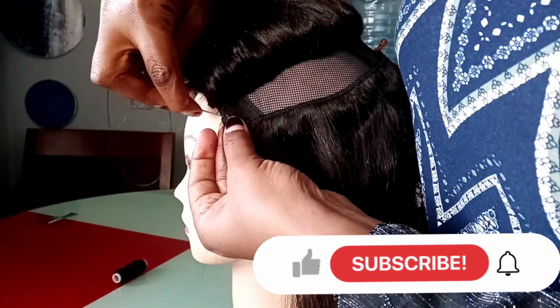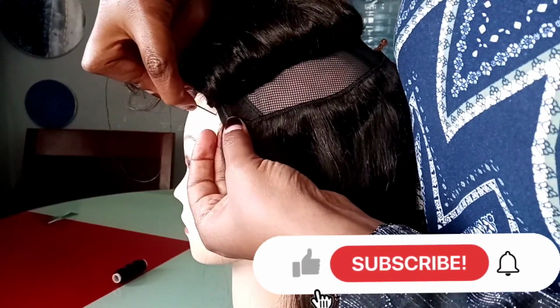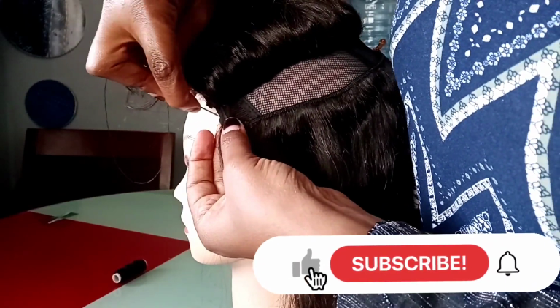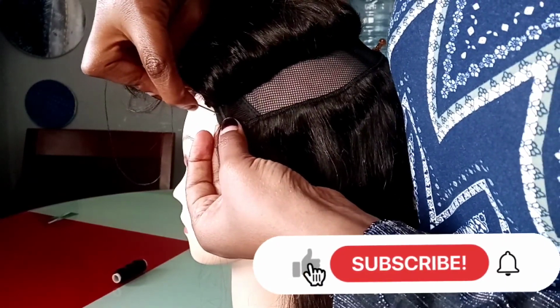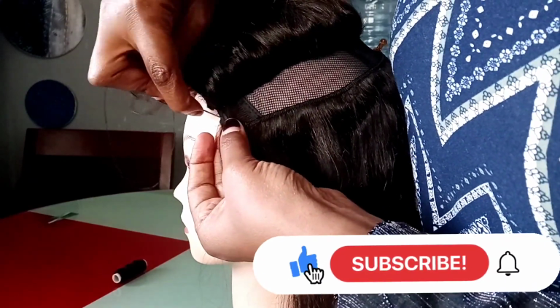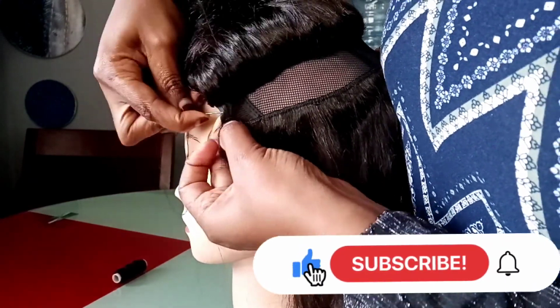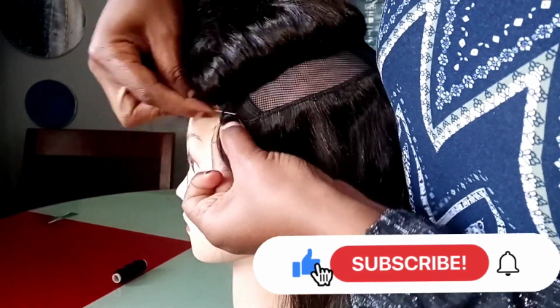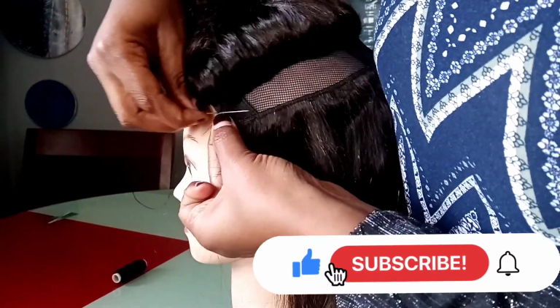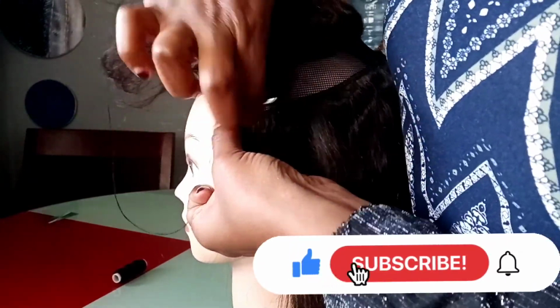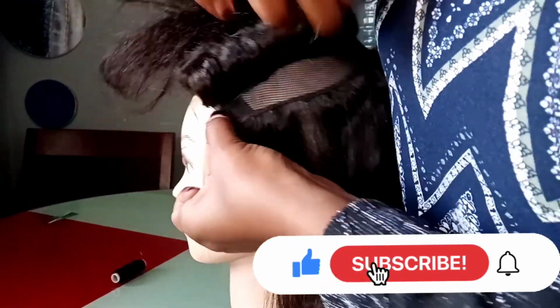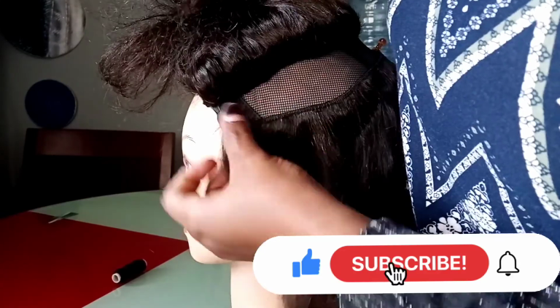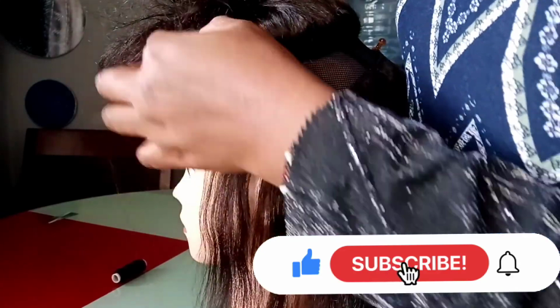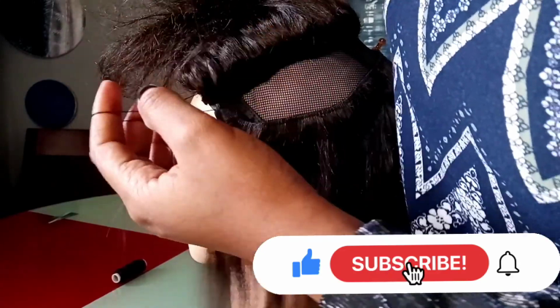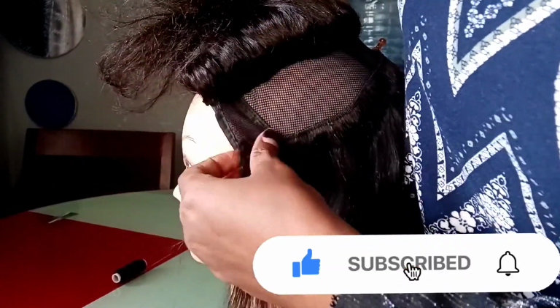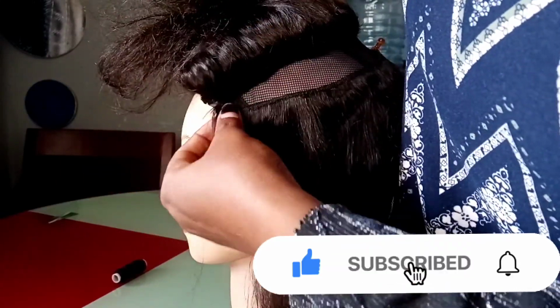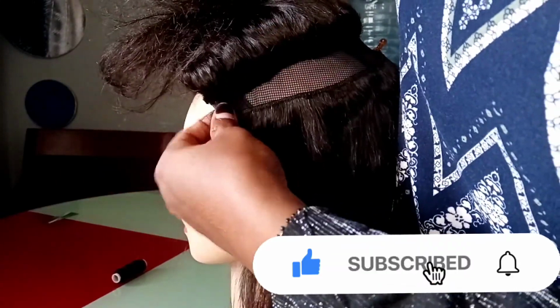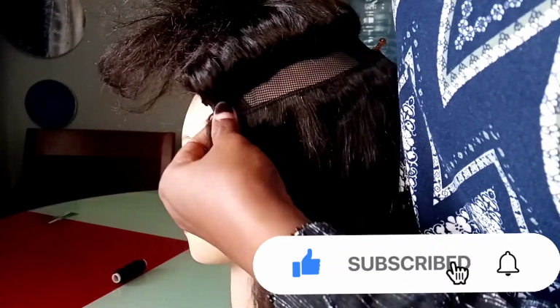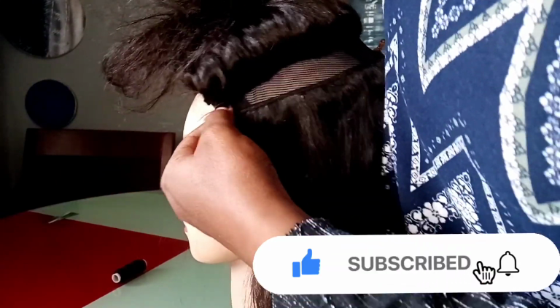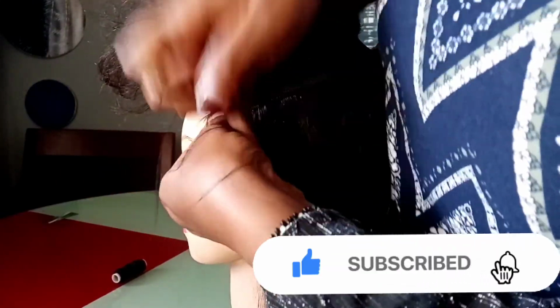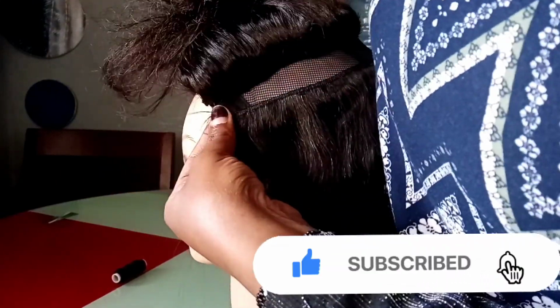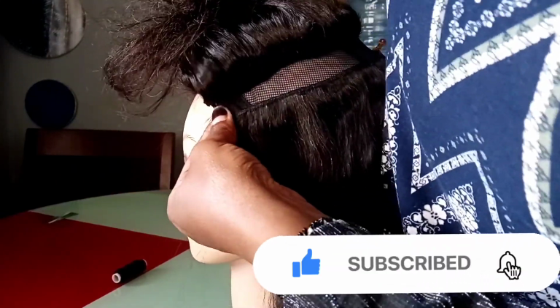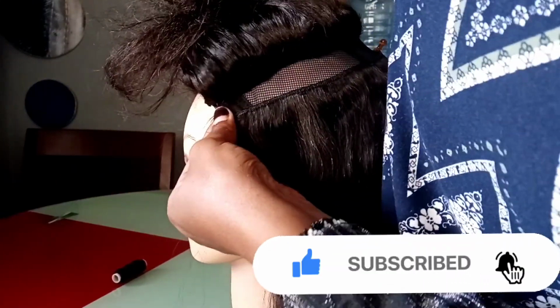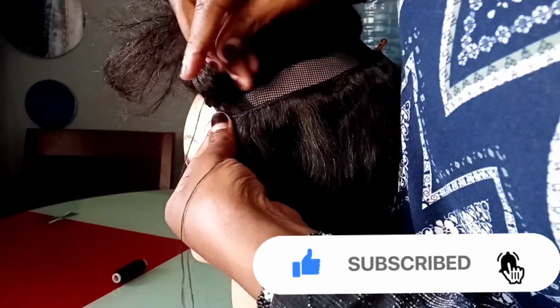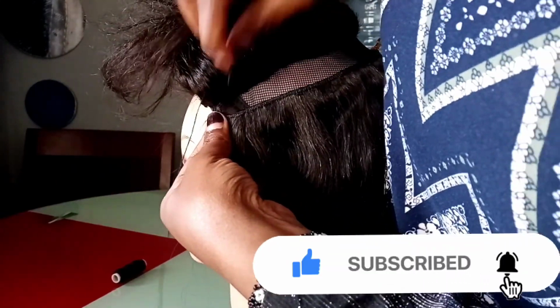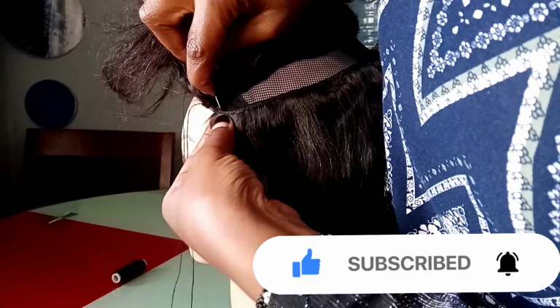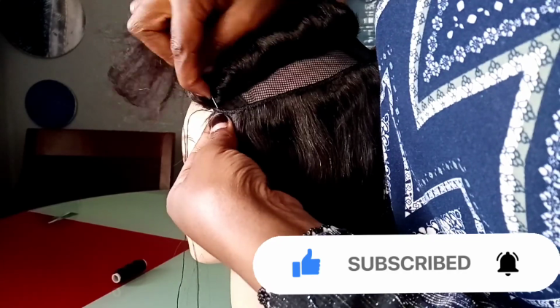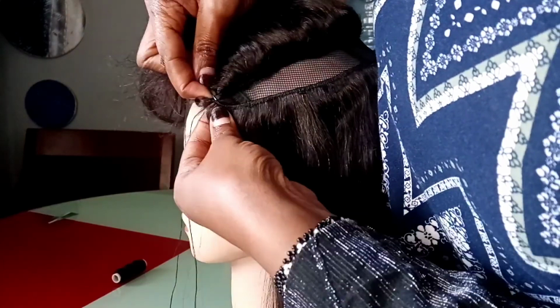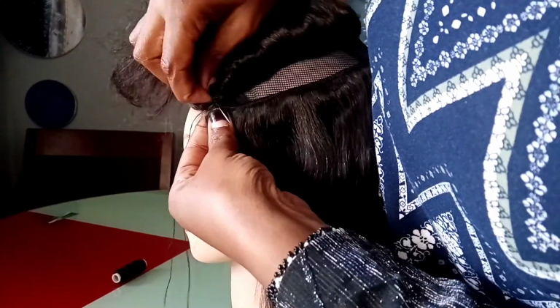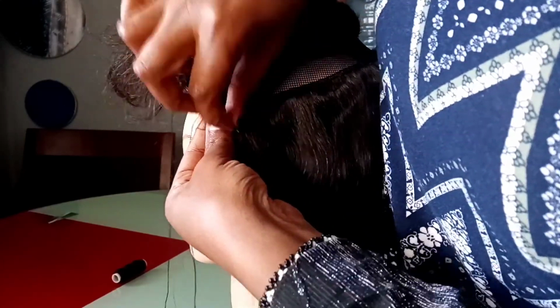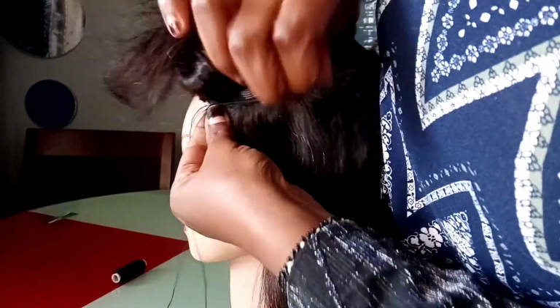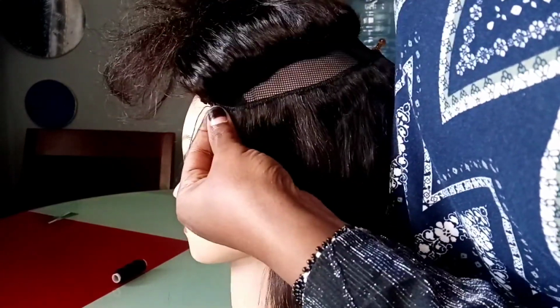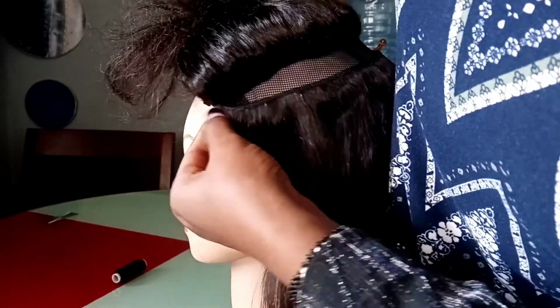If you like such videos, guys, please make sure you like, share, and subscribe — leave a comment as well. Let's keep watching.